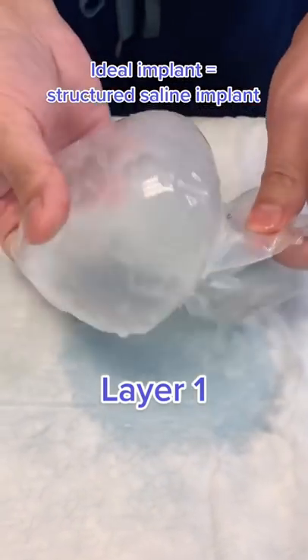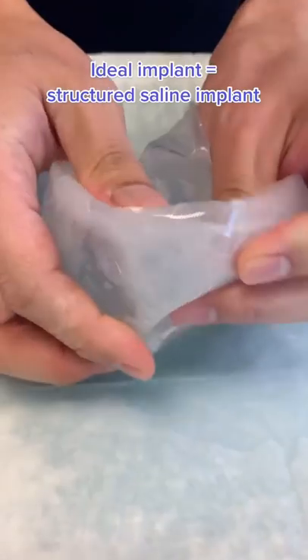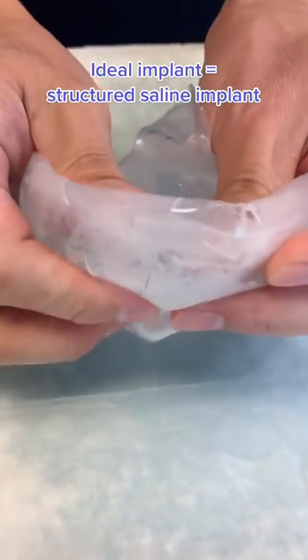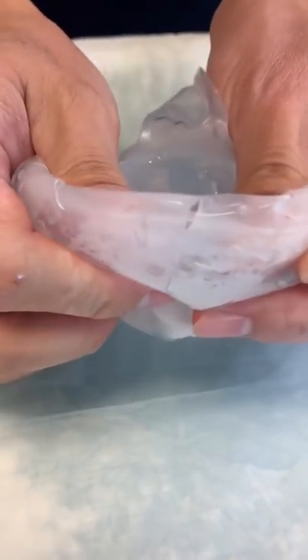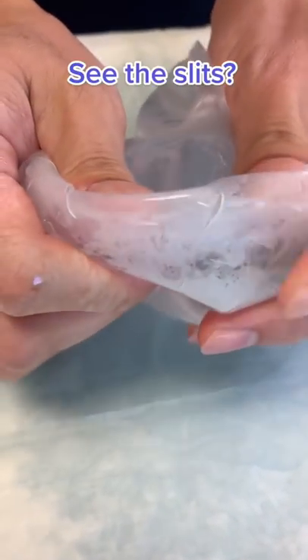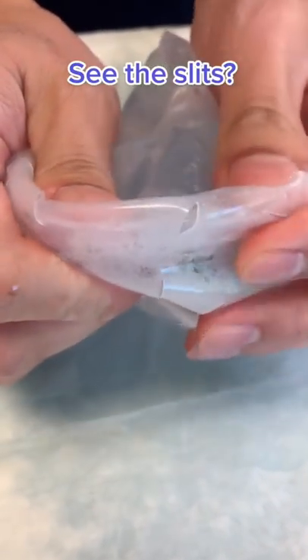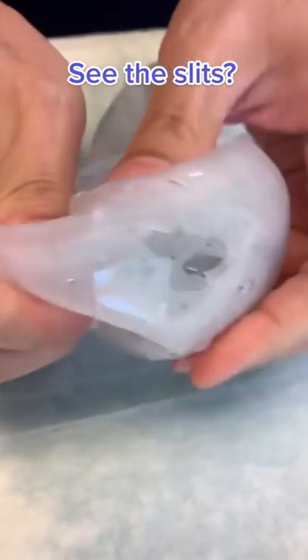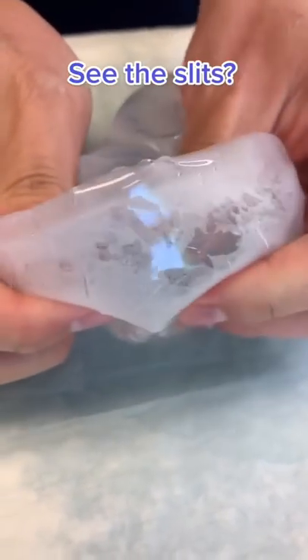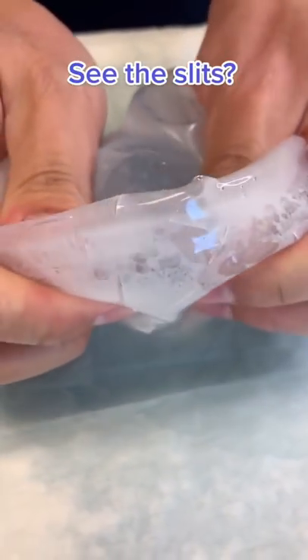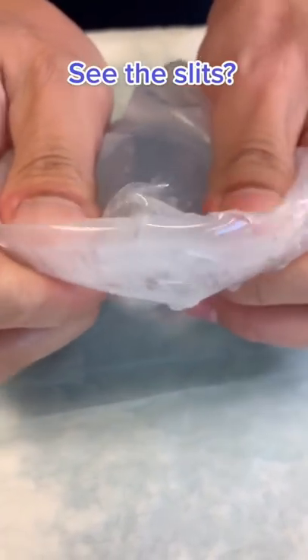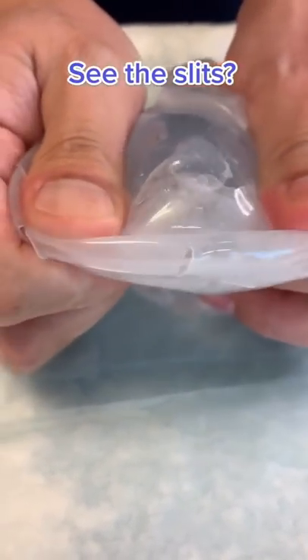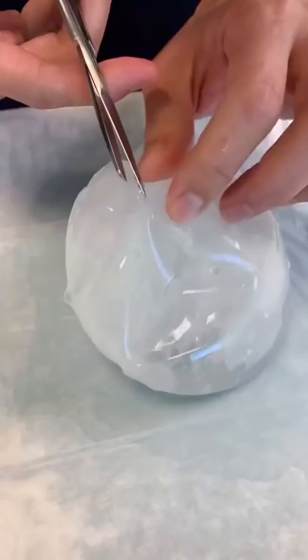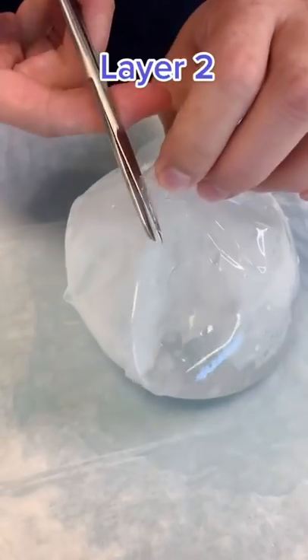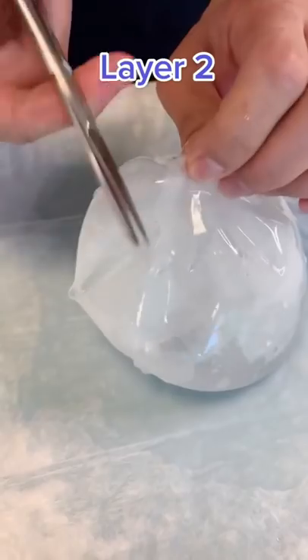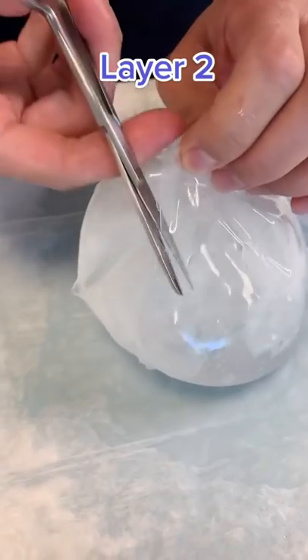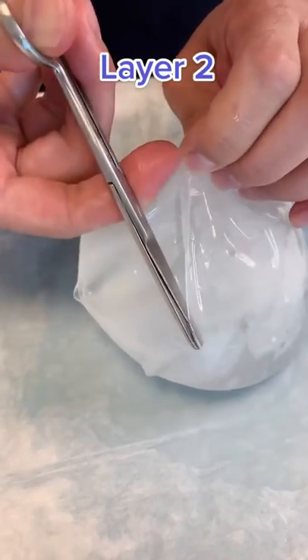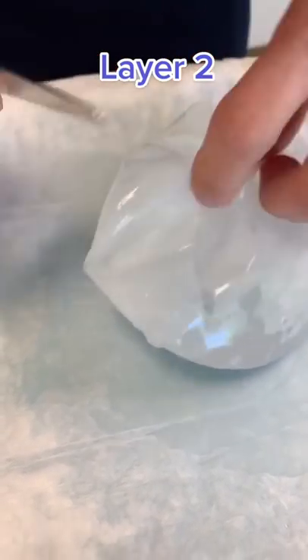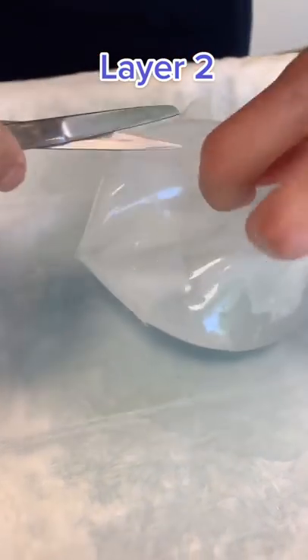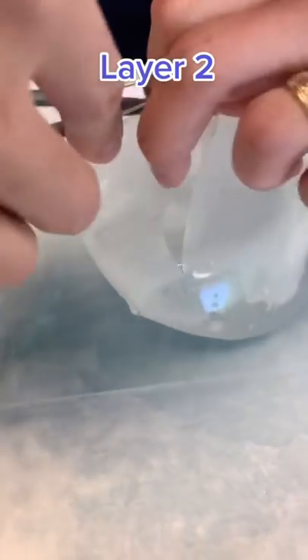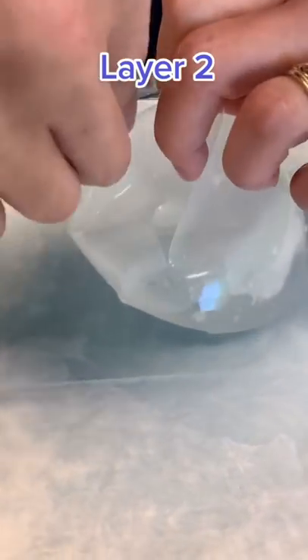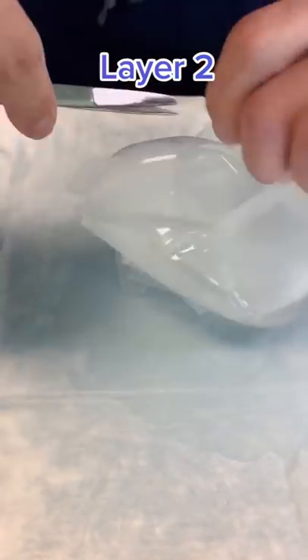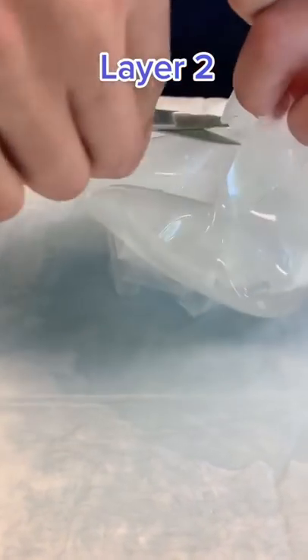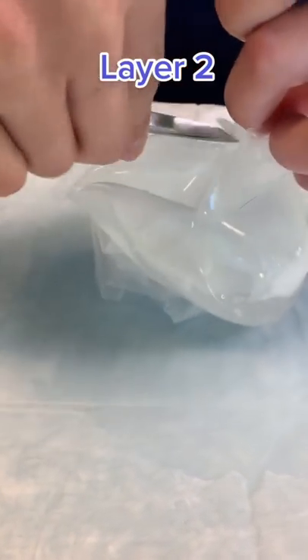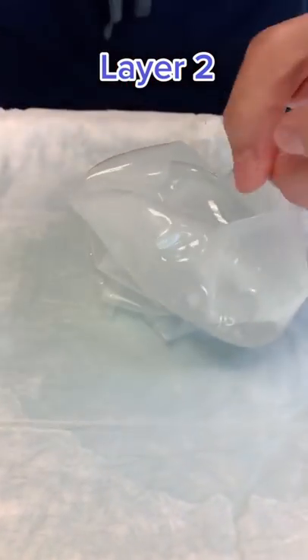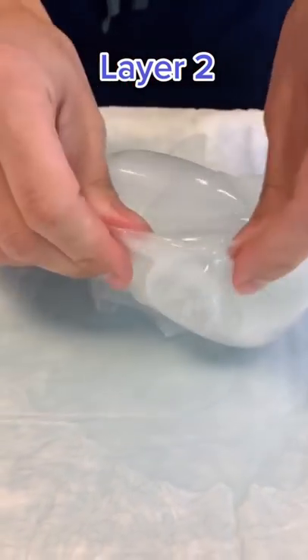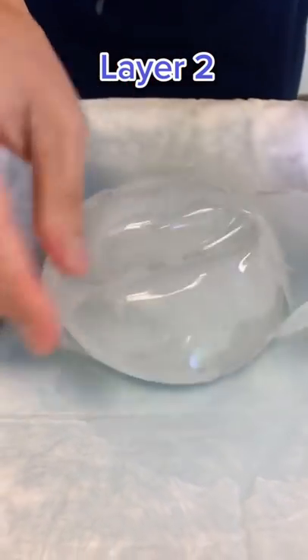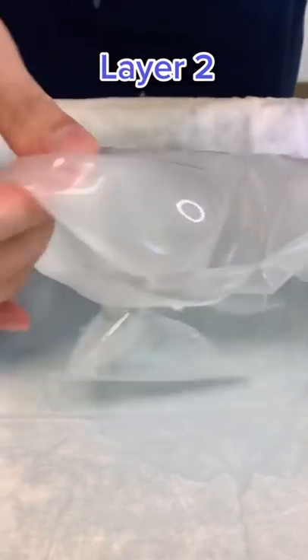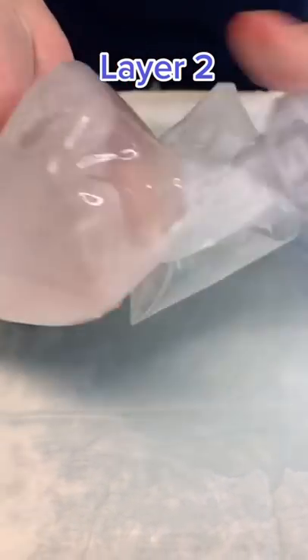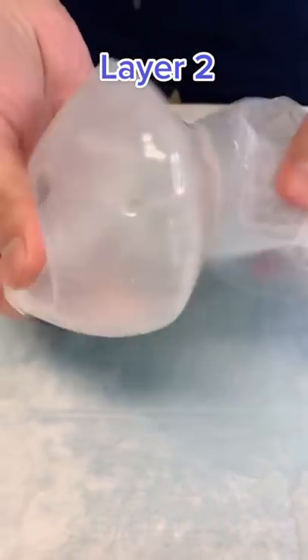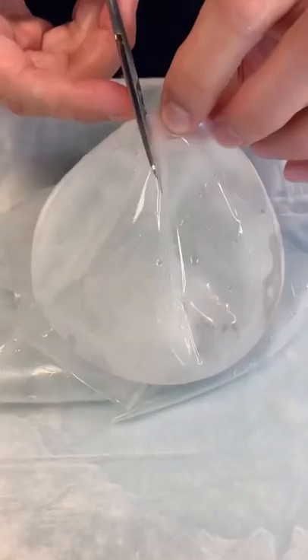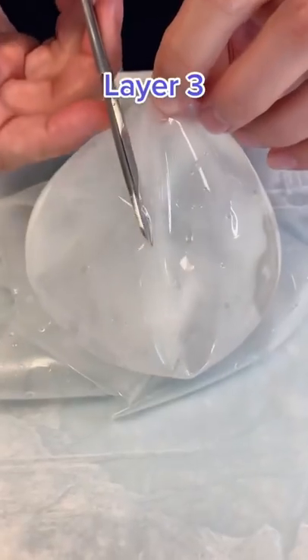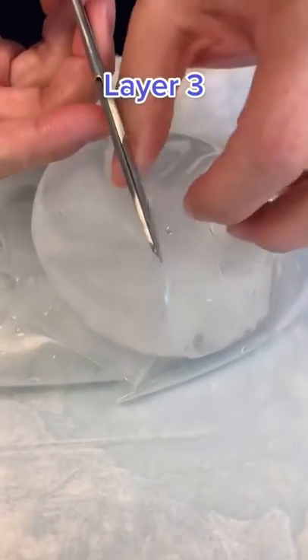These tiny slits allow the saline to redistribute inside the various layers. Now I'm cutting through the second layer — as you can see, it's like peeling the layers off of an onion.